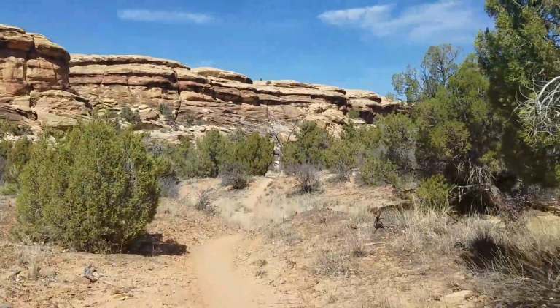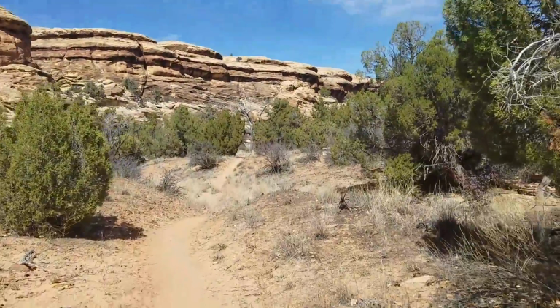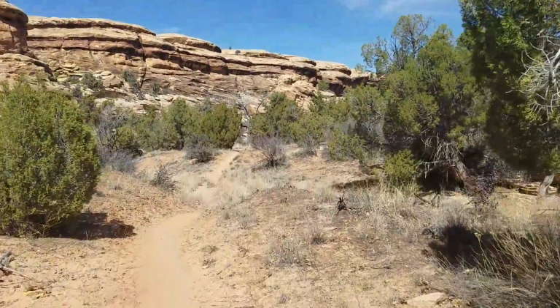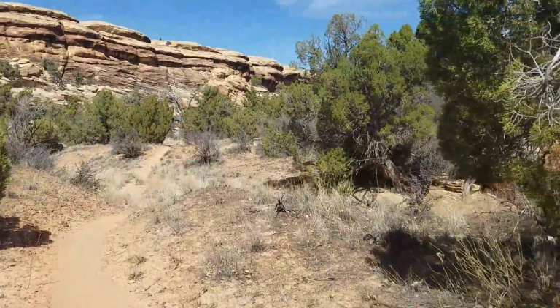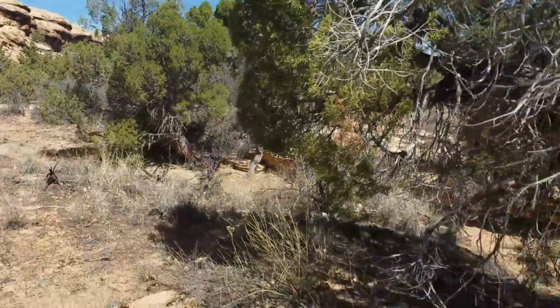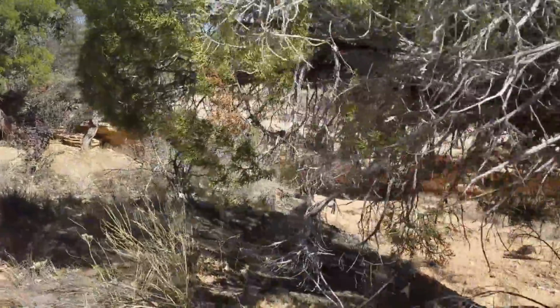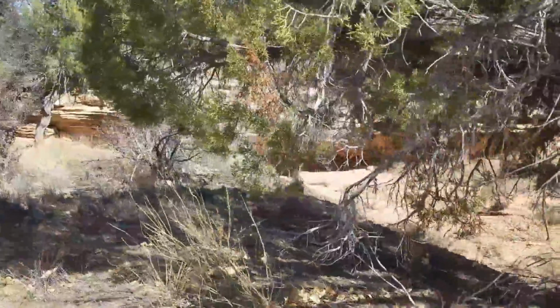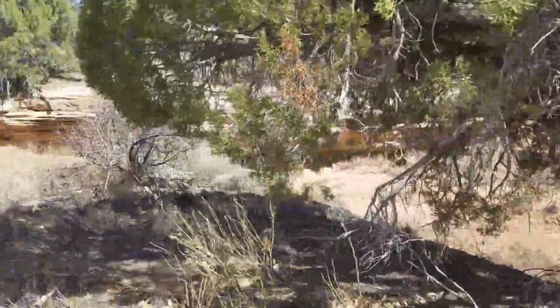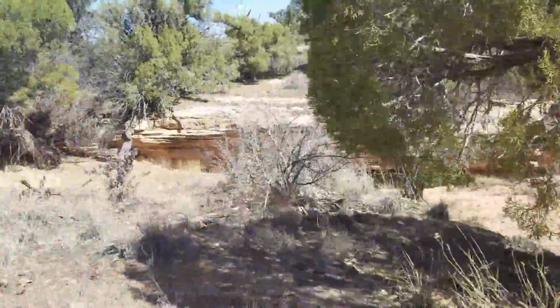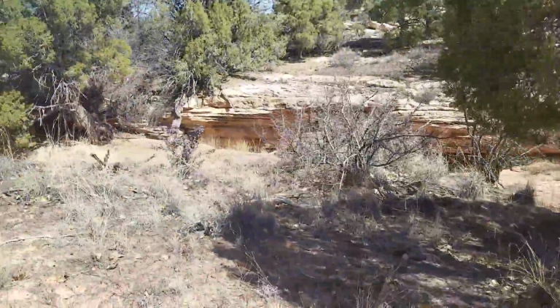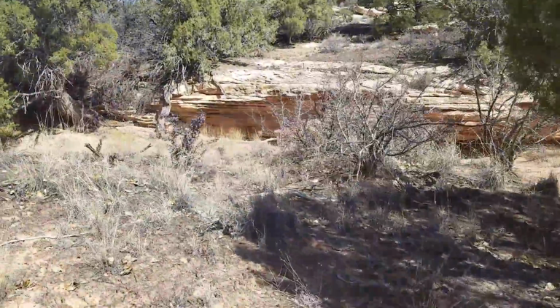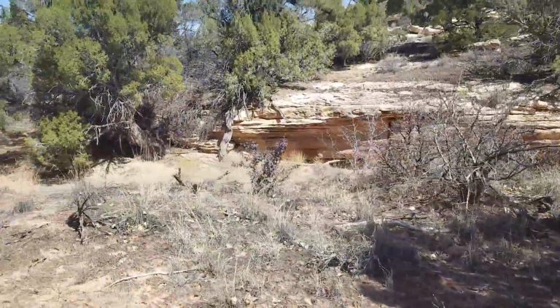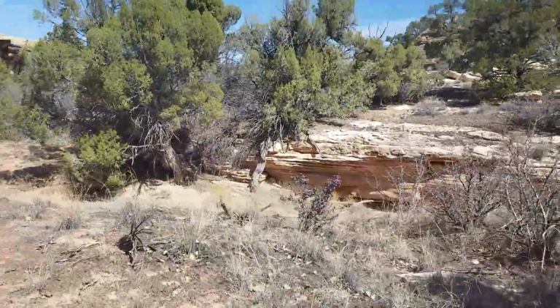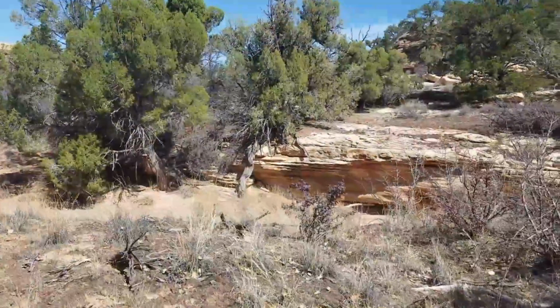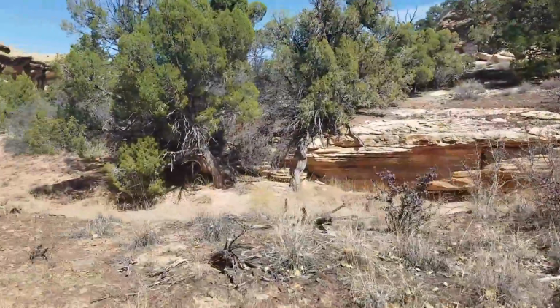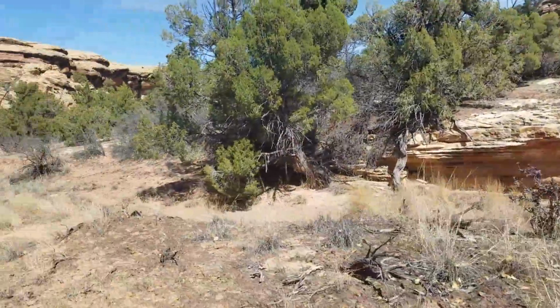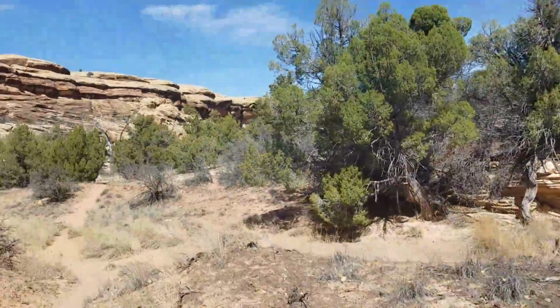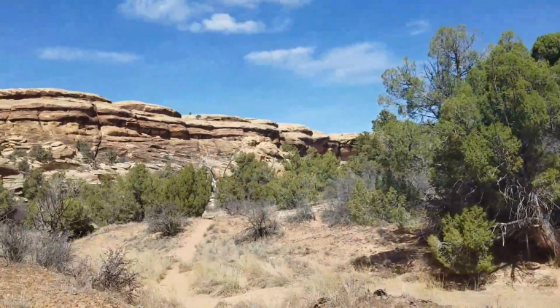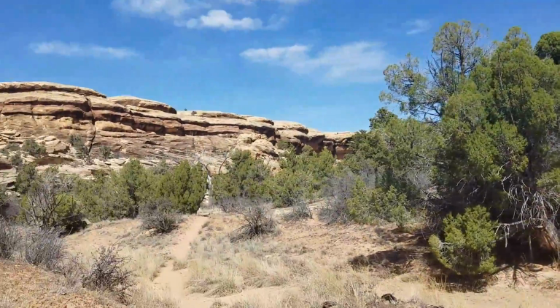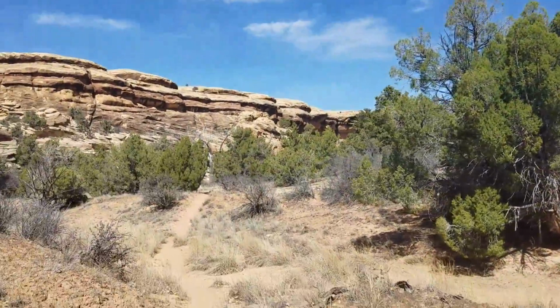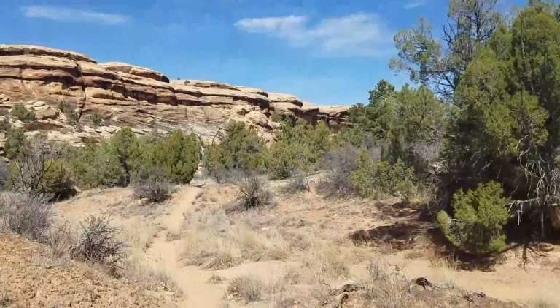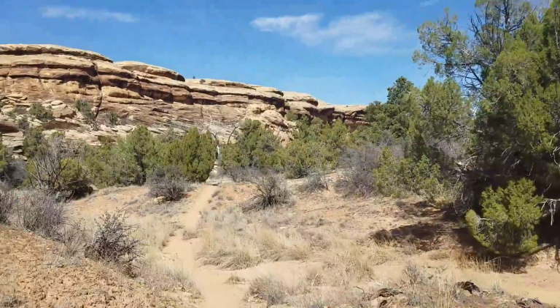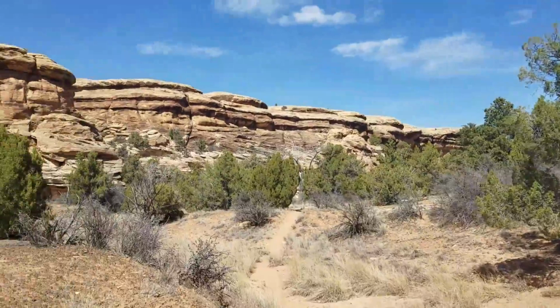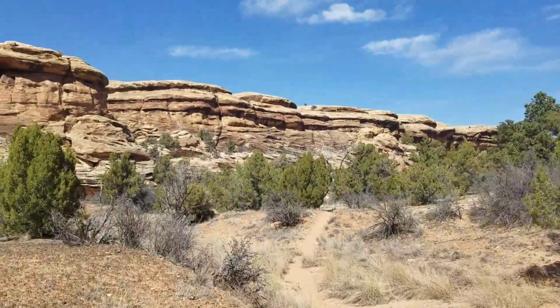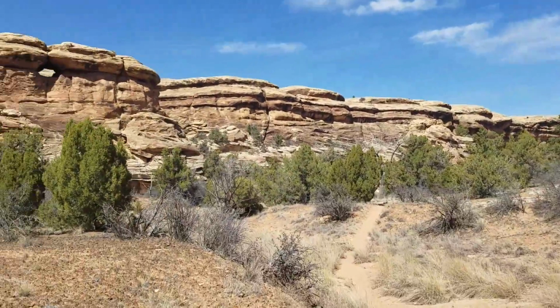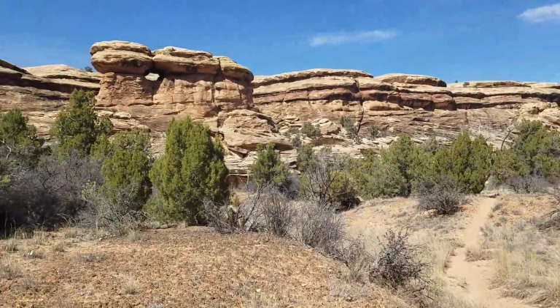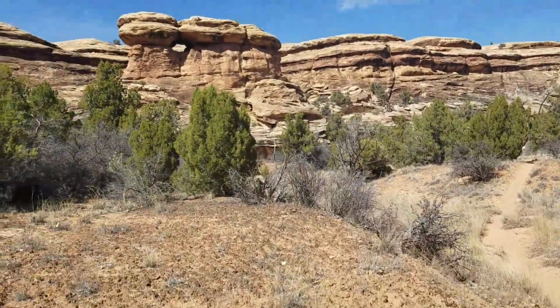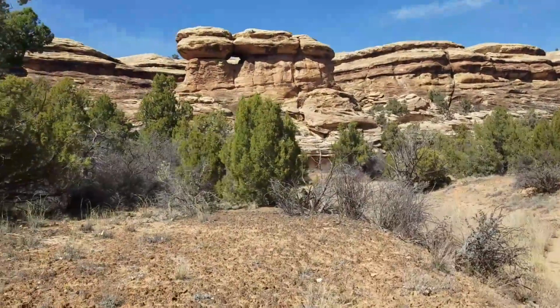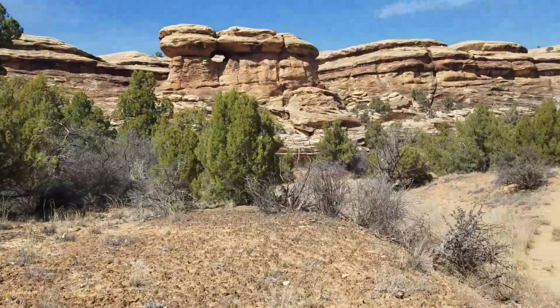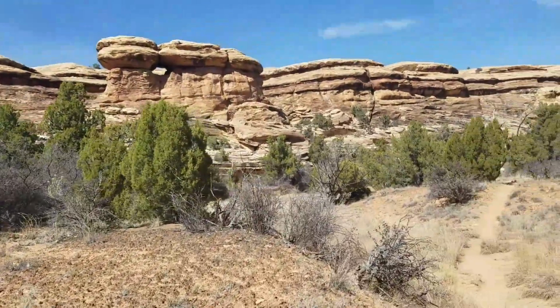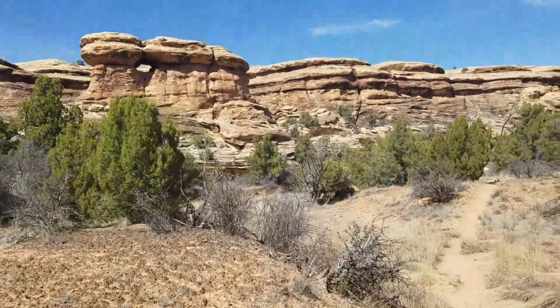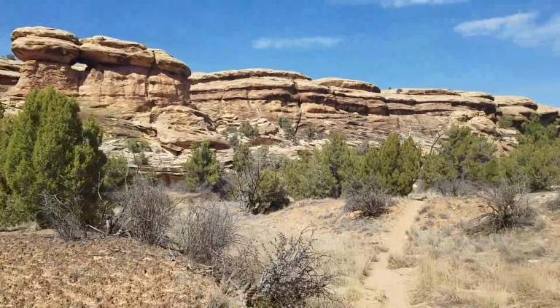I've been kind of following this — well, now it's a dried-up wash over here — and just getting views of these awesome formations along the canyon walls.